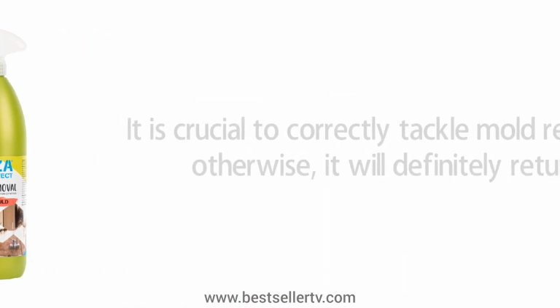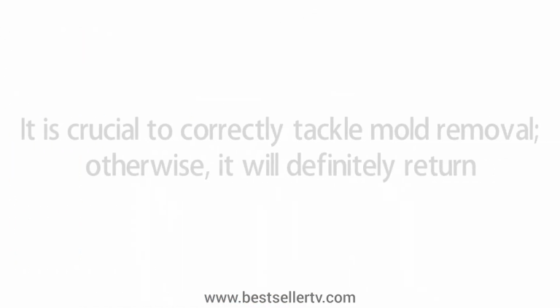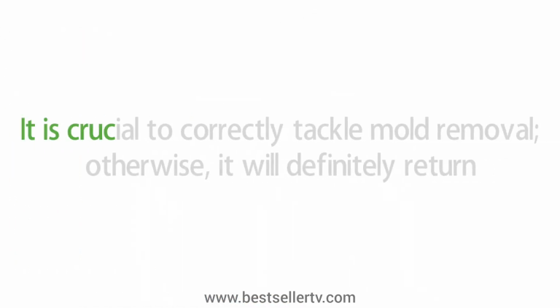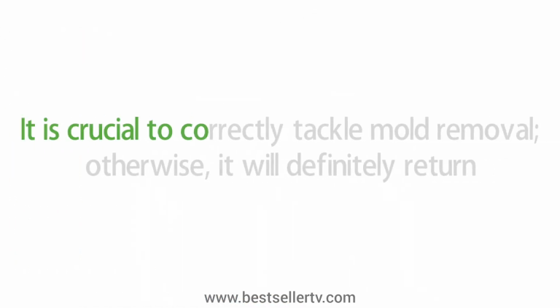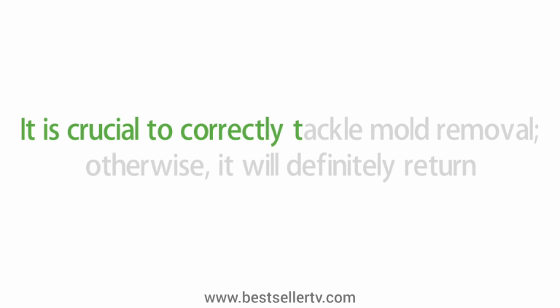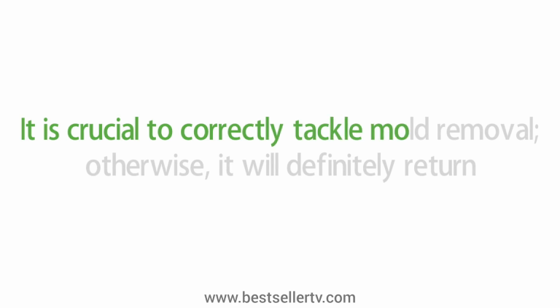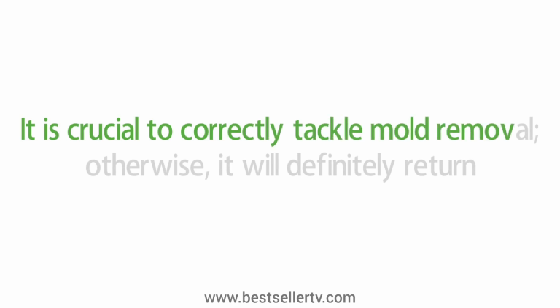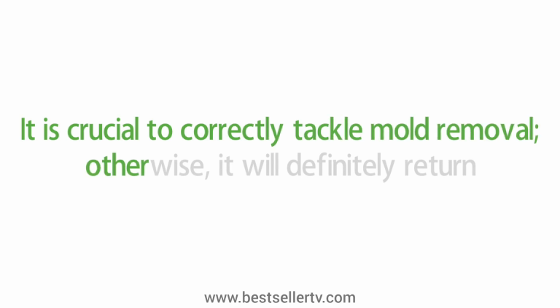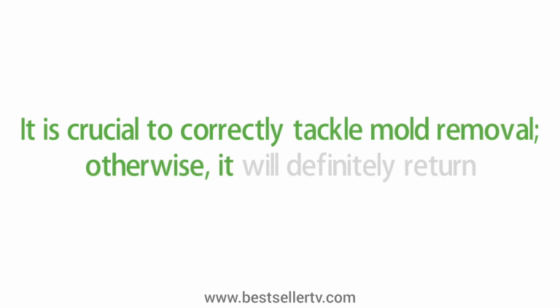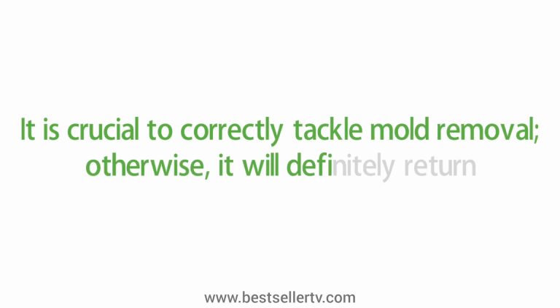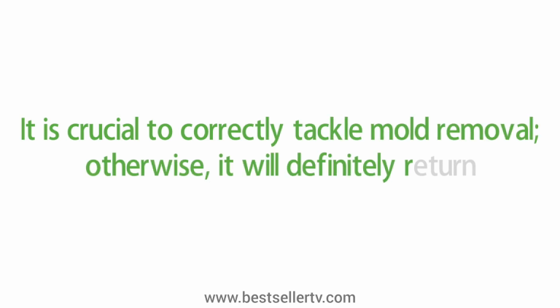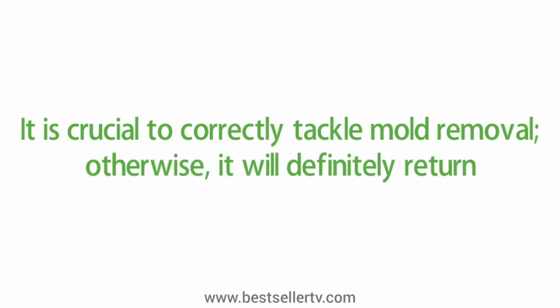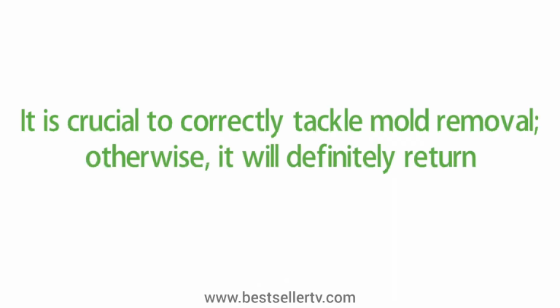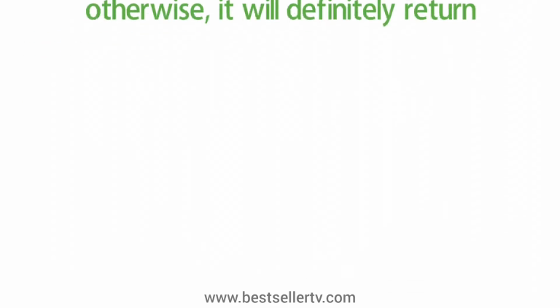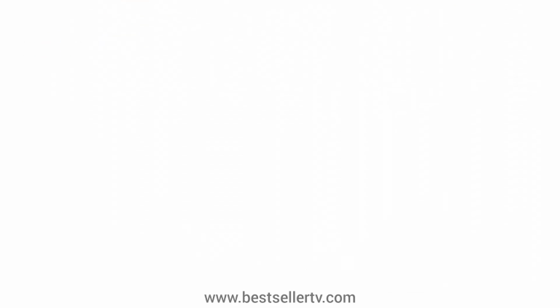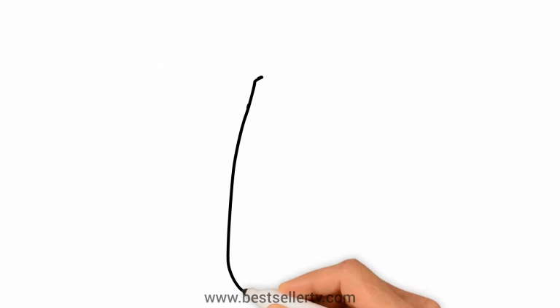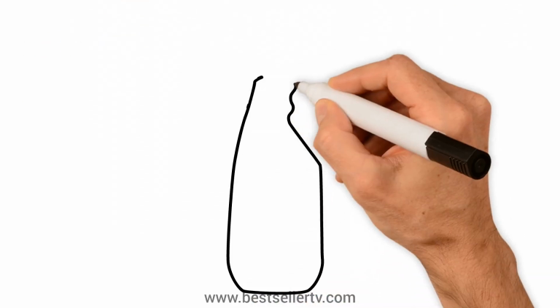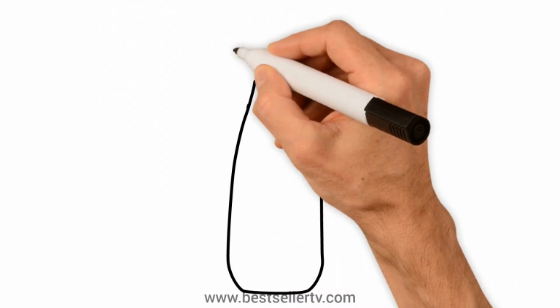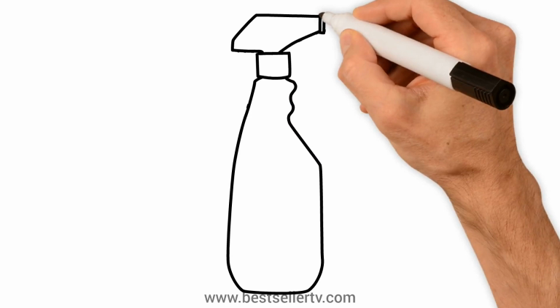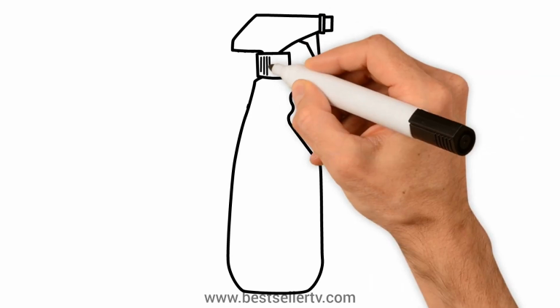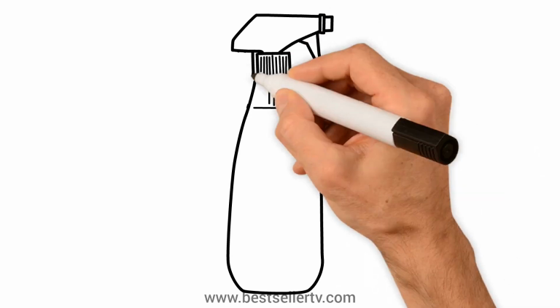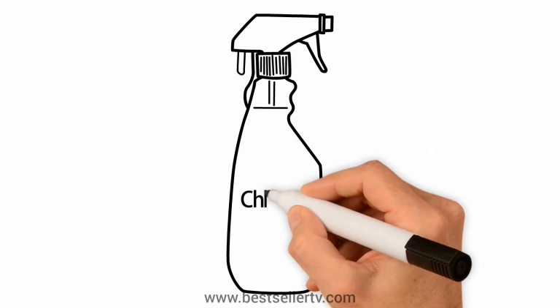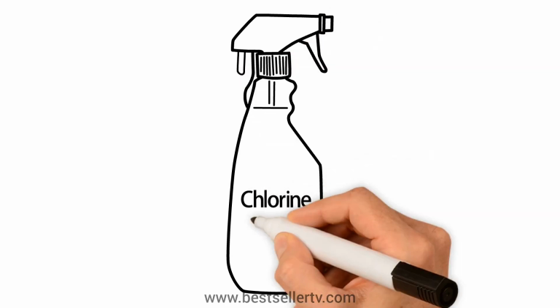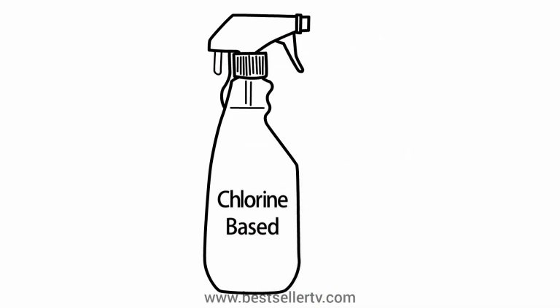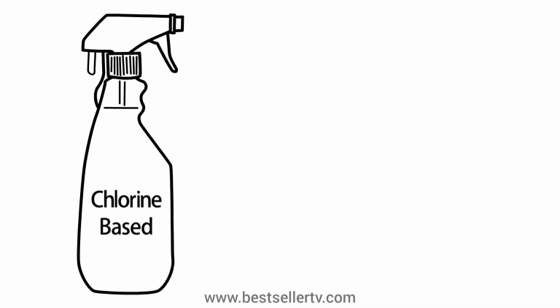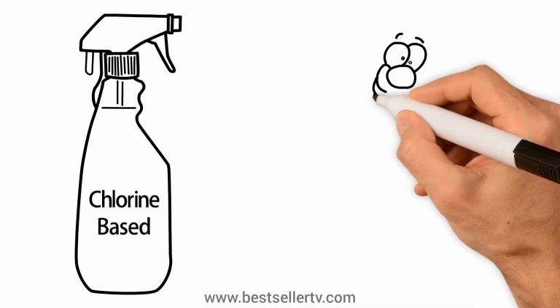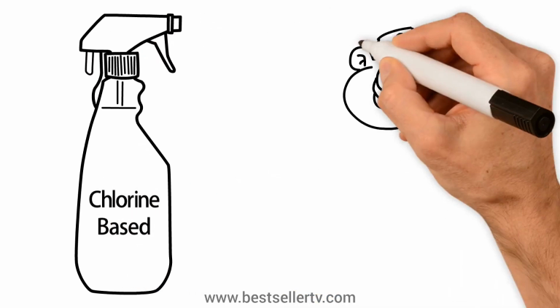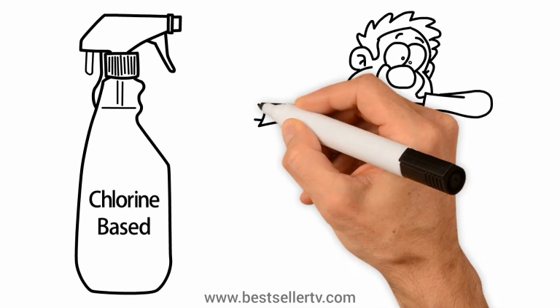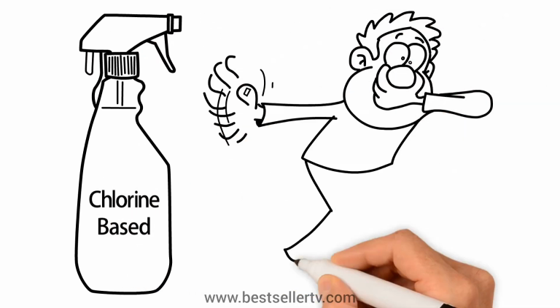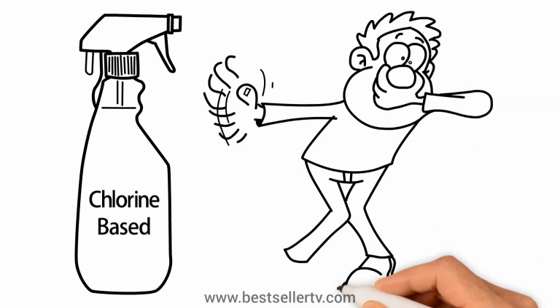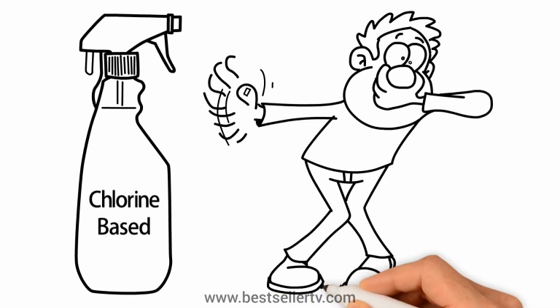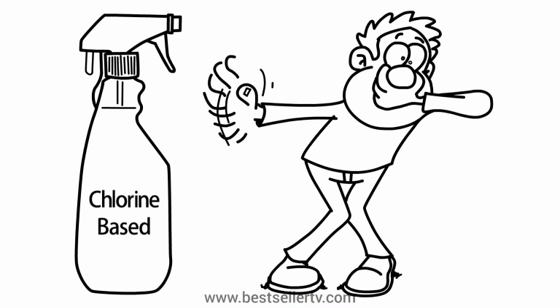It's crucial to correctly tackle mold removal — otherwise, it'll definitely return. Traditional mold removal products are usually chlorine-based, so they tend to leave behind a lingering unpleasant smell in the room after use.